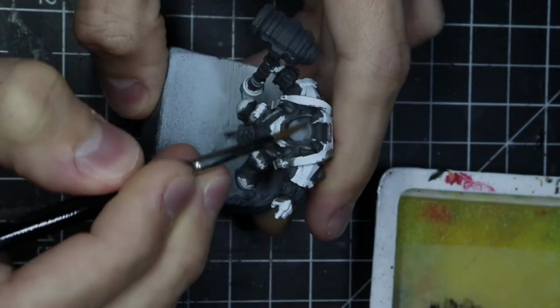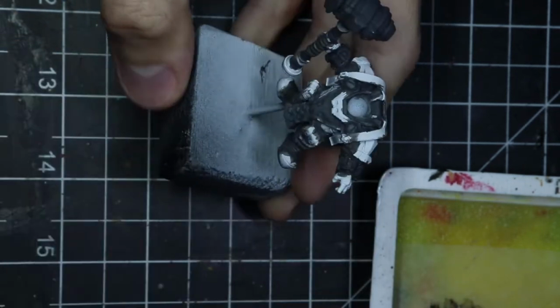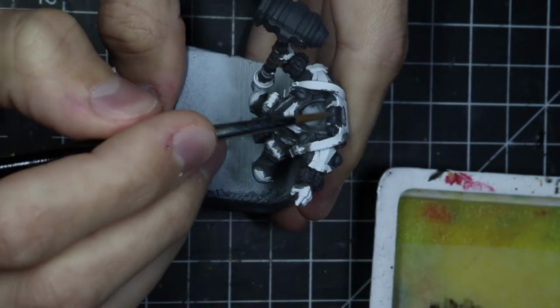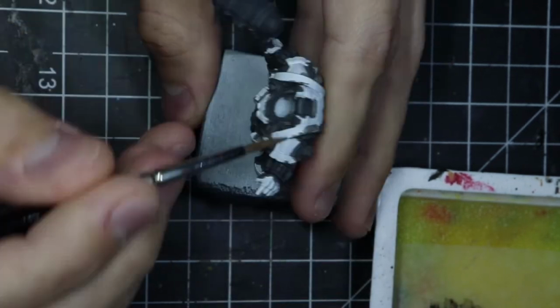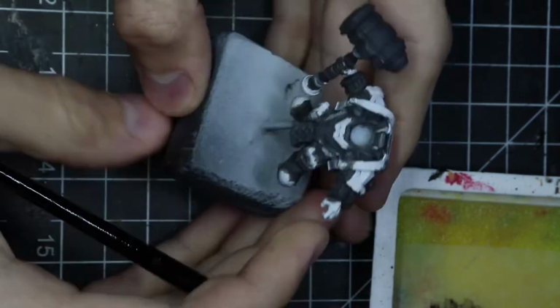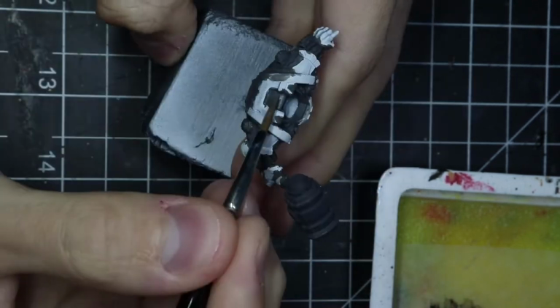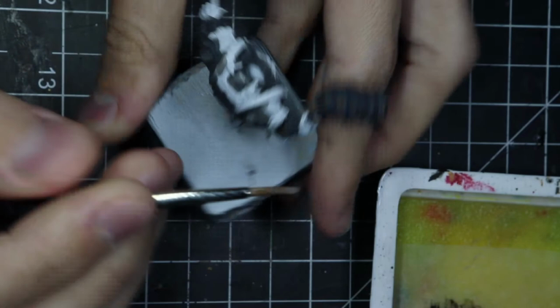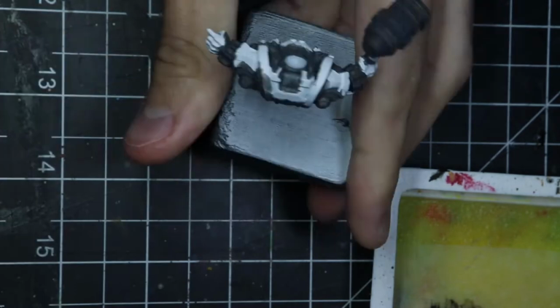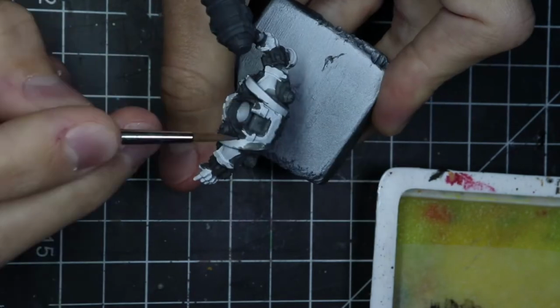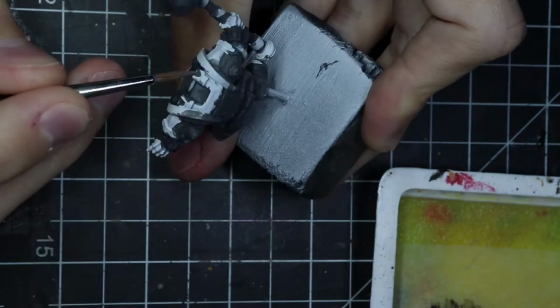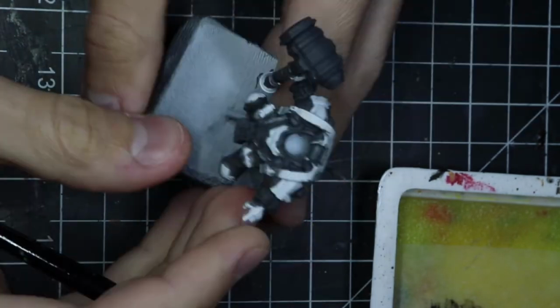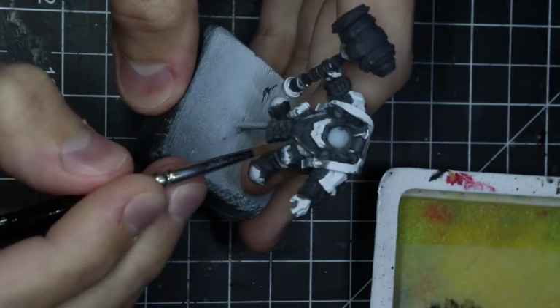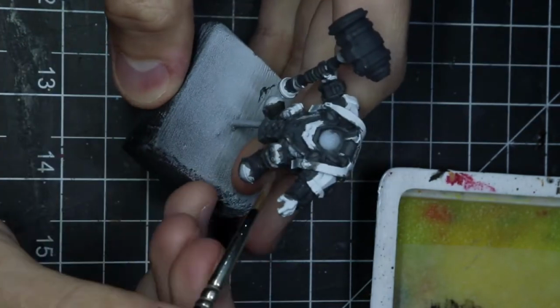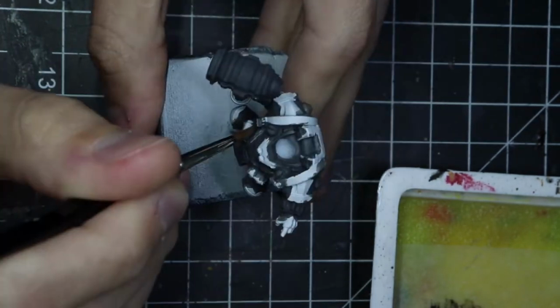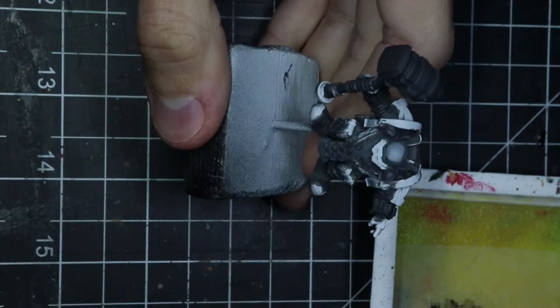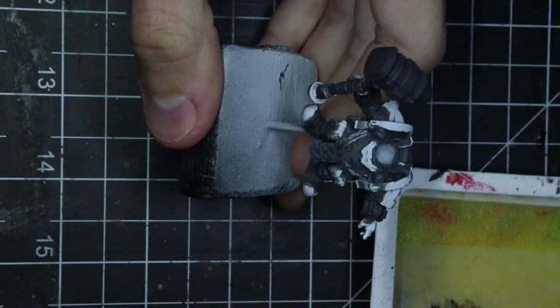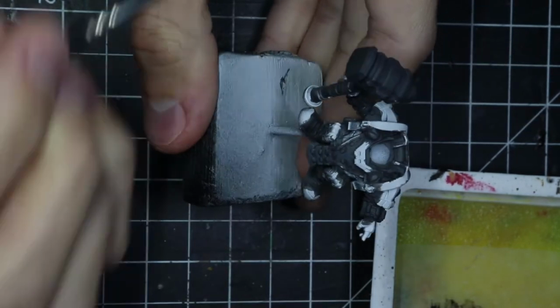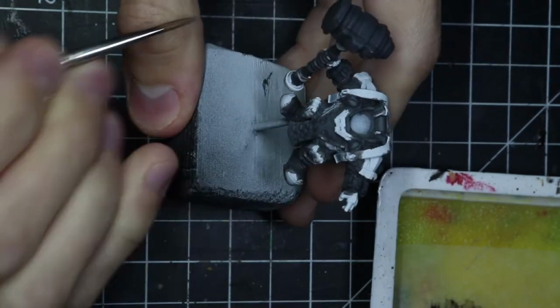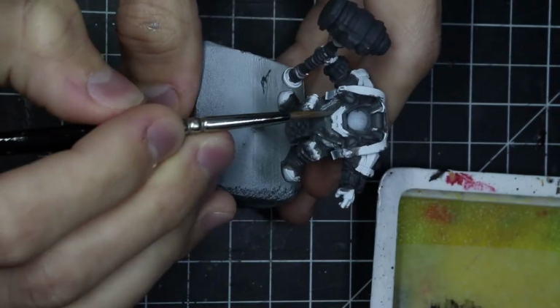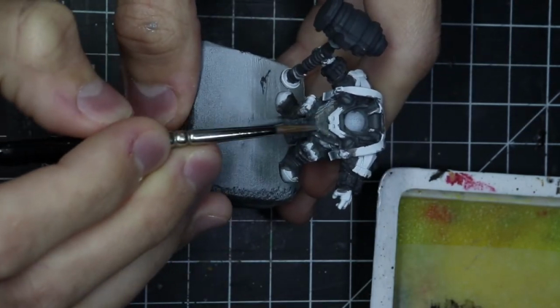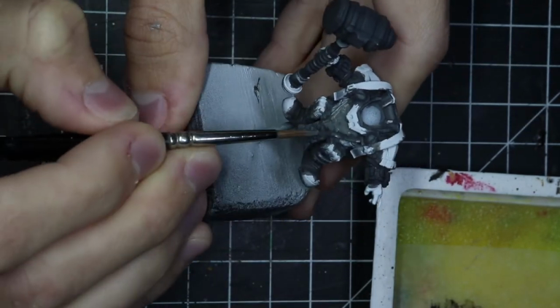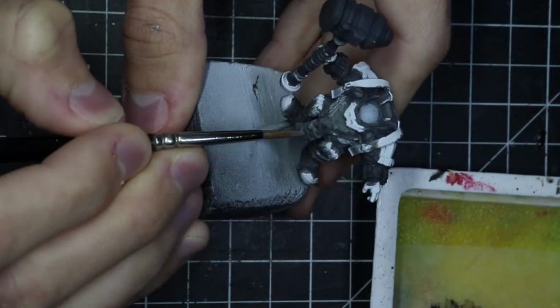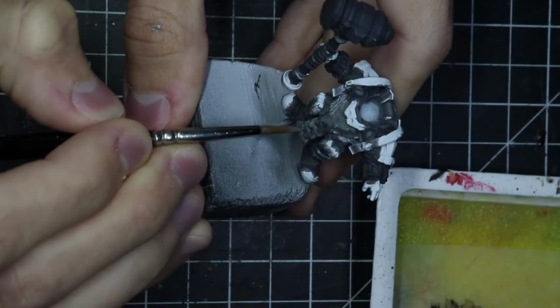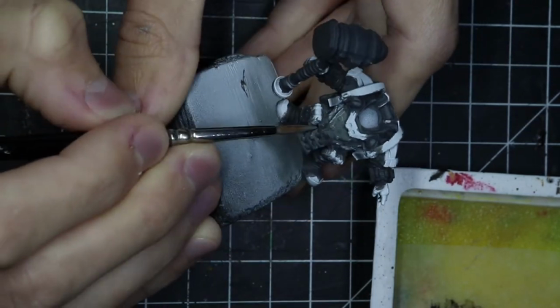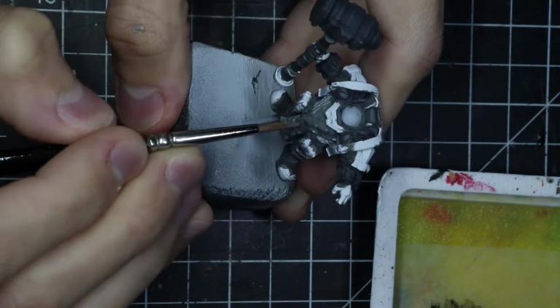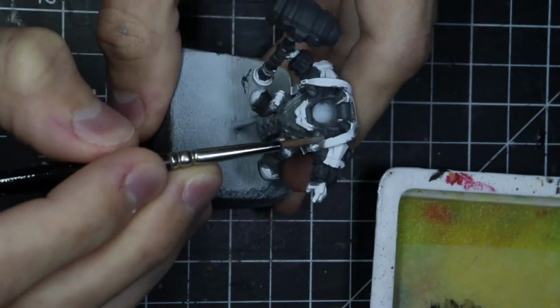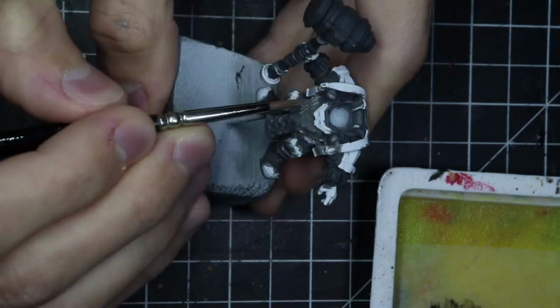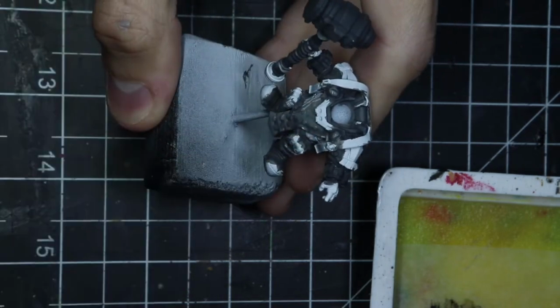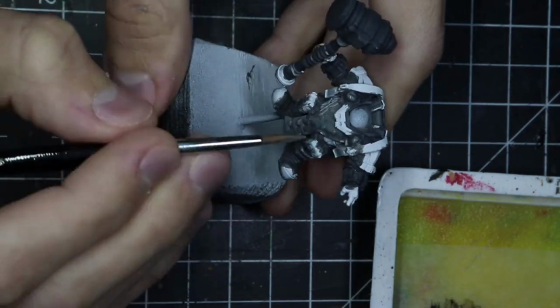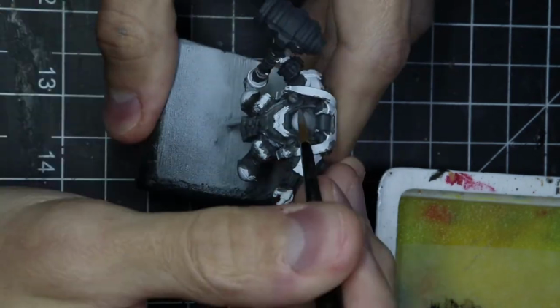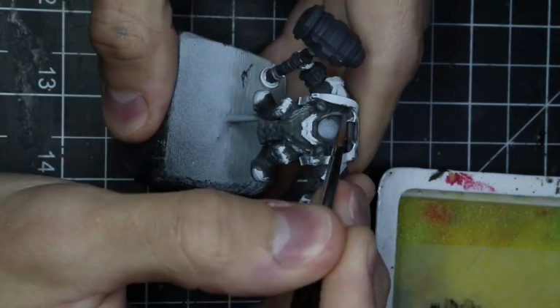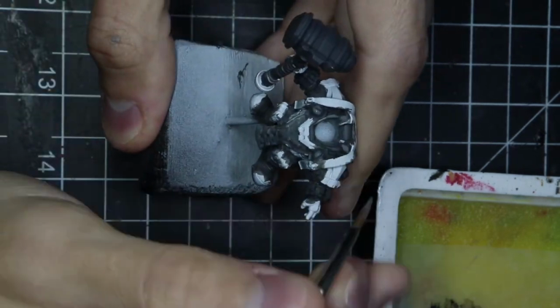When I knew where I was going, I started painting — let's do non-metallic metal. Let's try to improve and do something kind of decent.